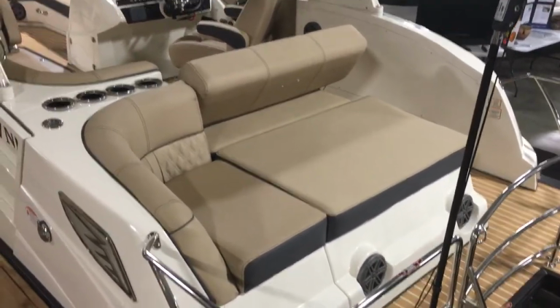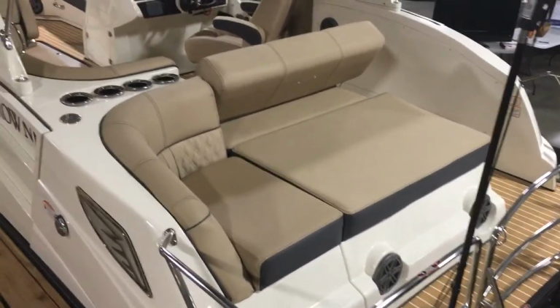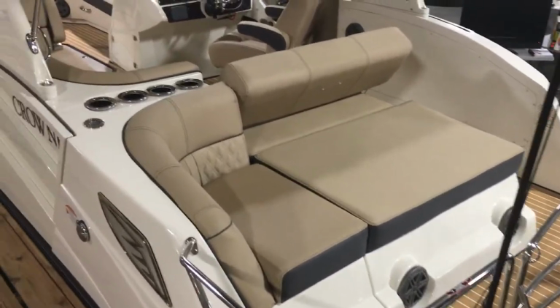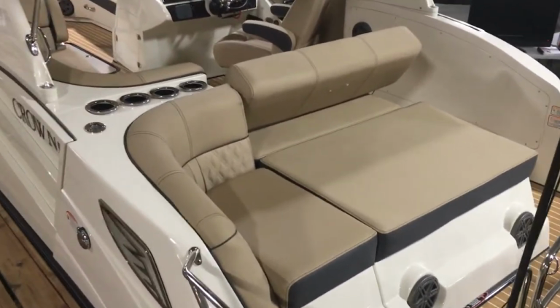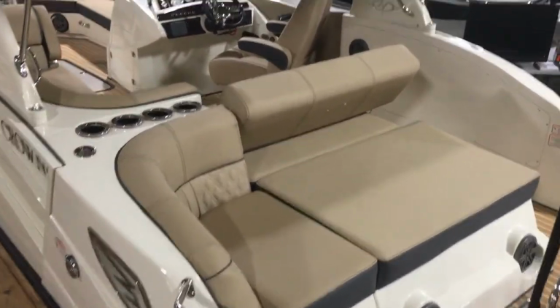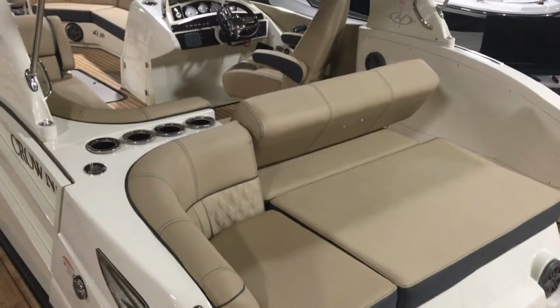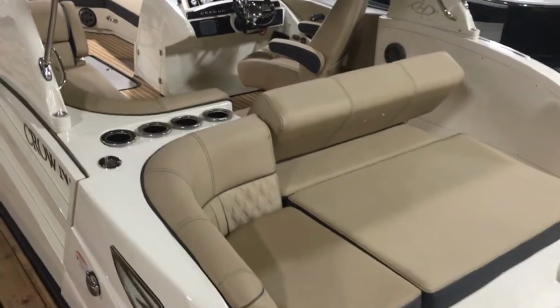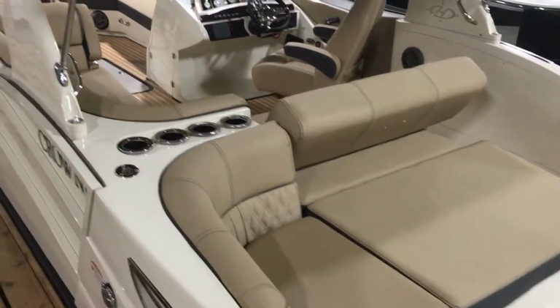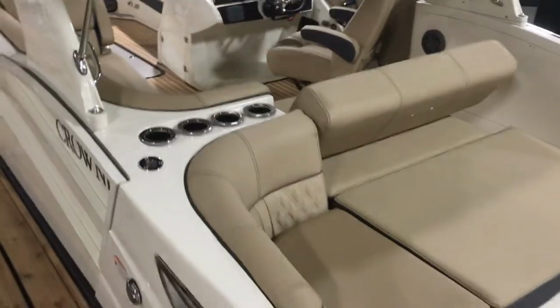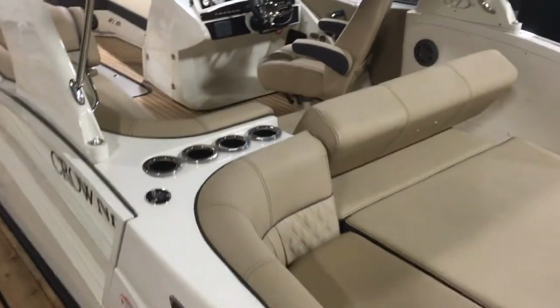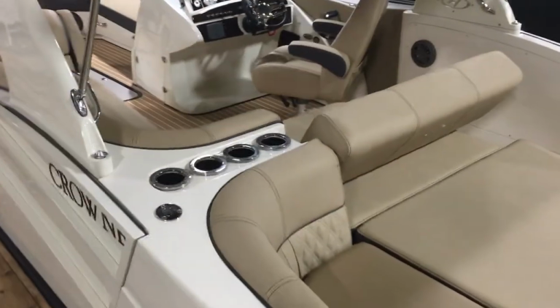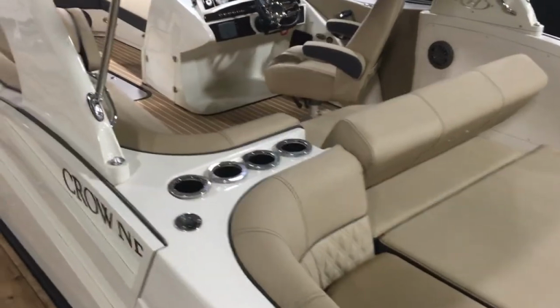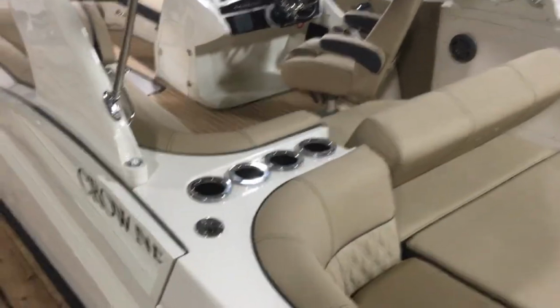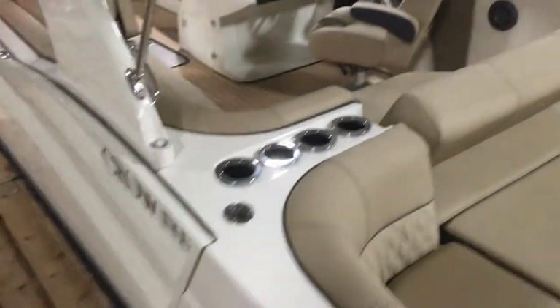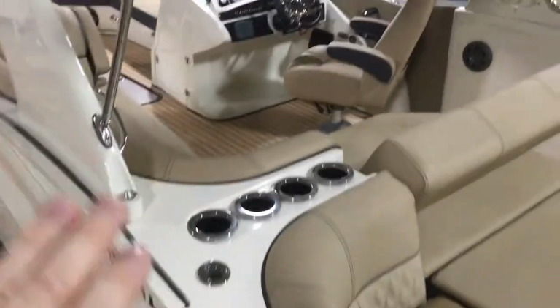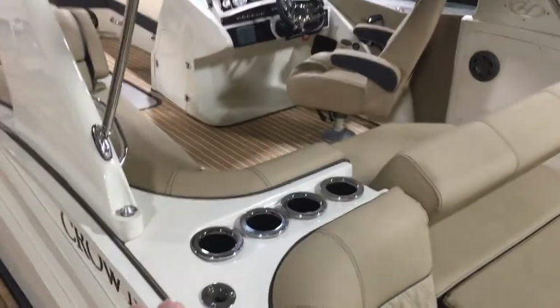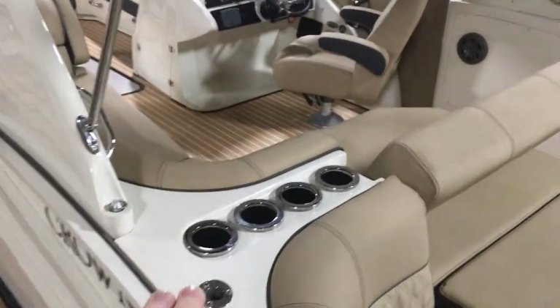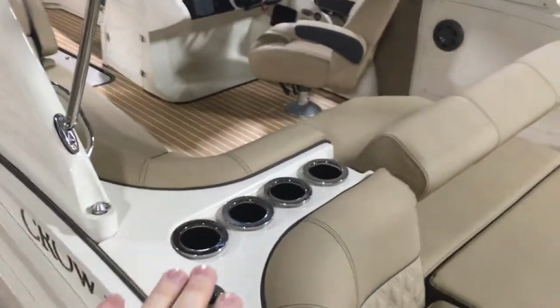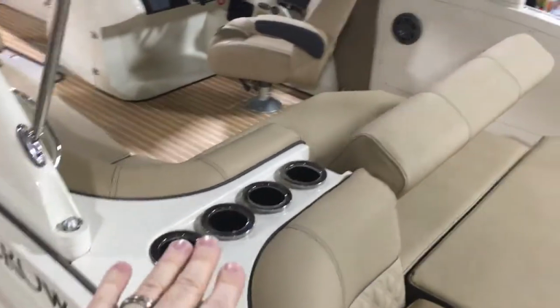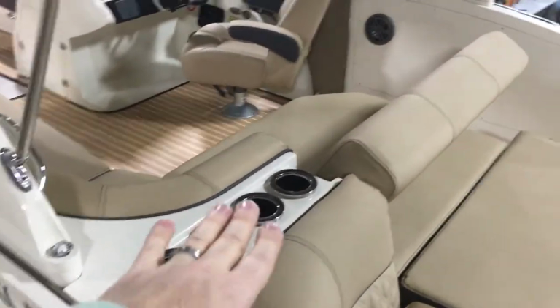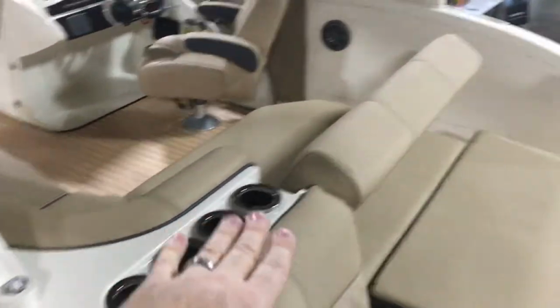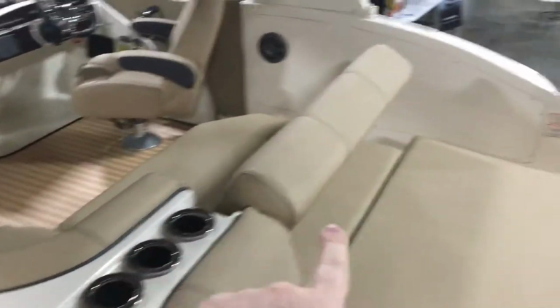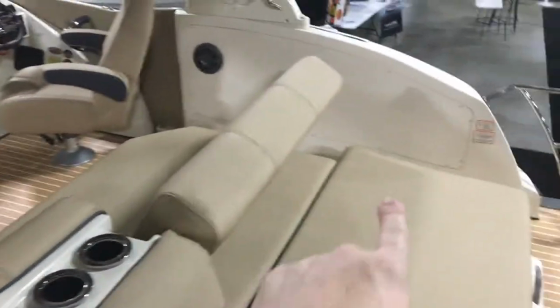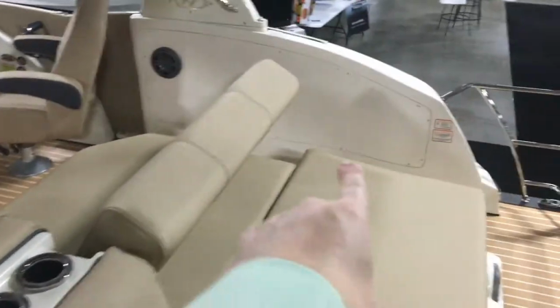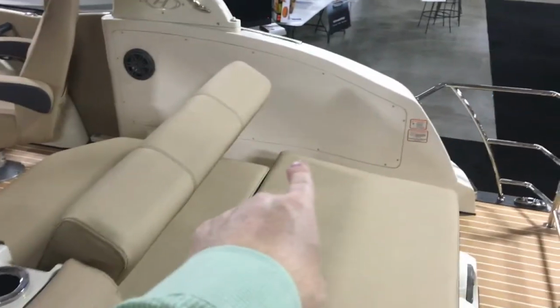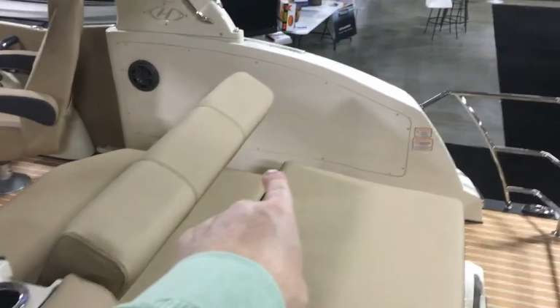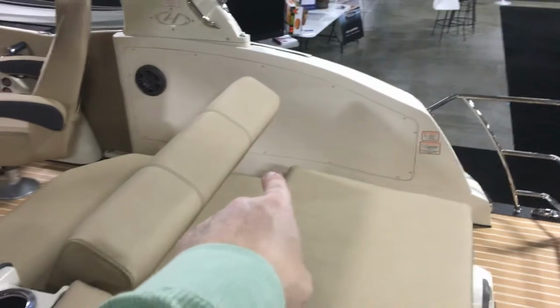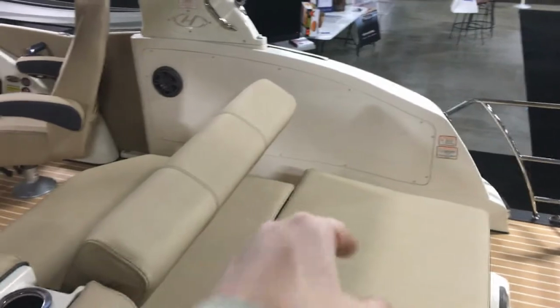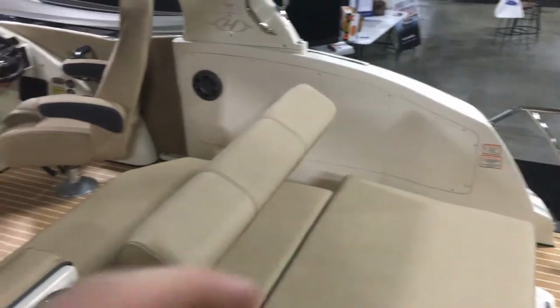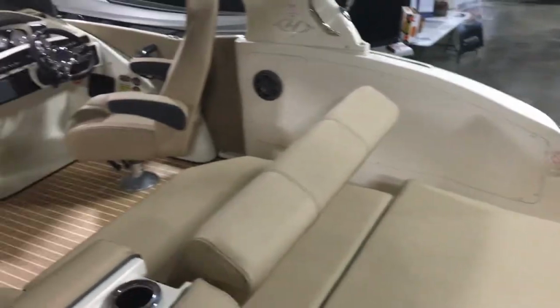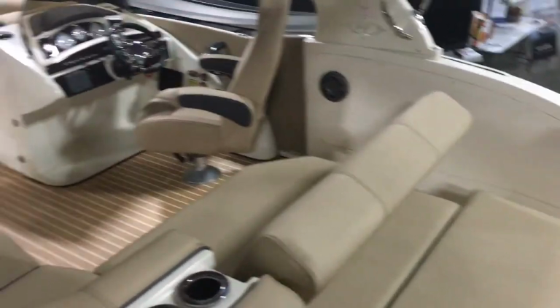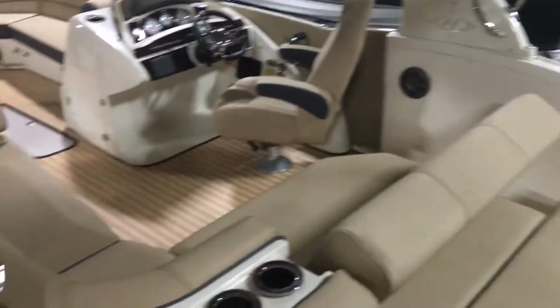Definitely check with your local guidelines. Lighted cup holders — you've got four here, and there's another two just down on that side out of view.